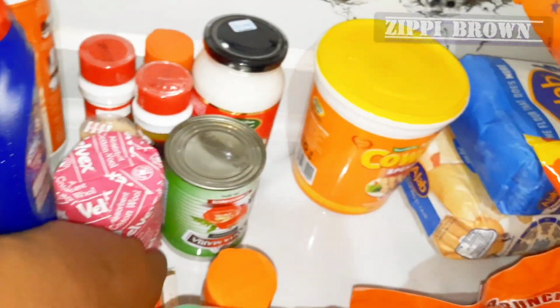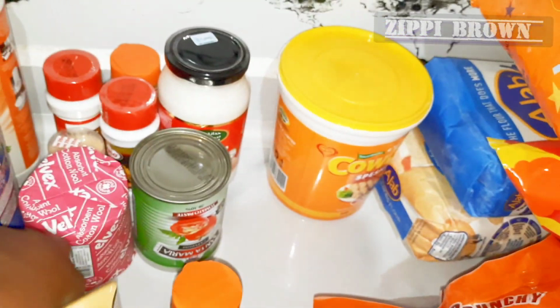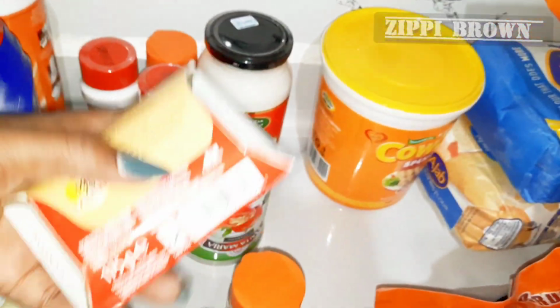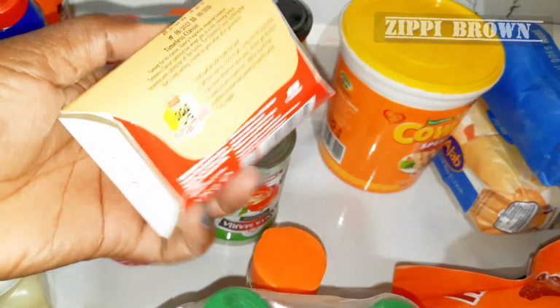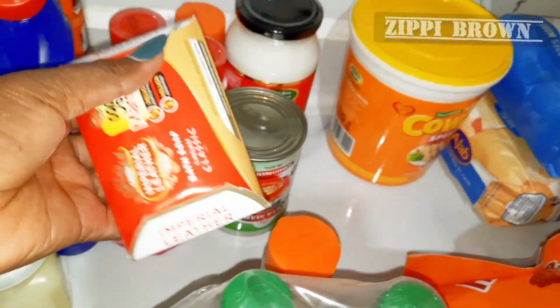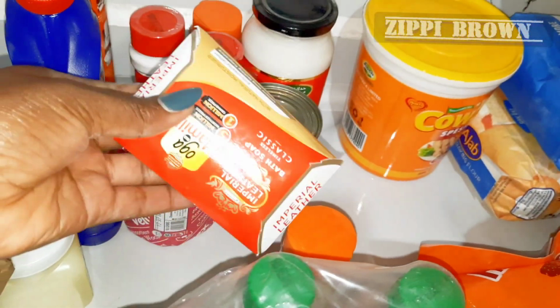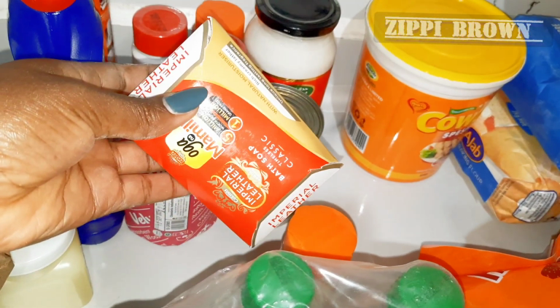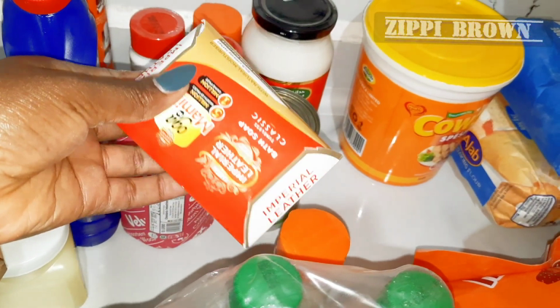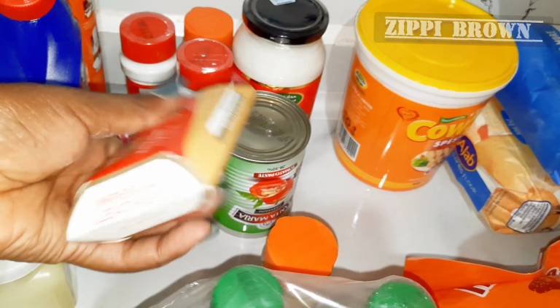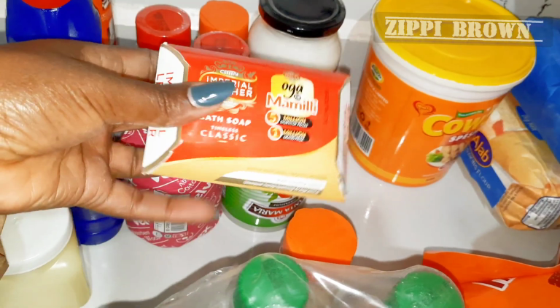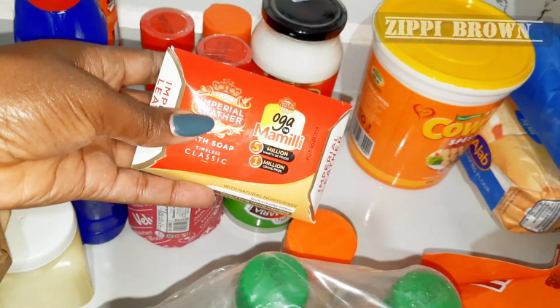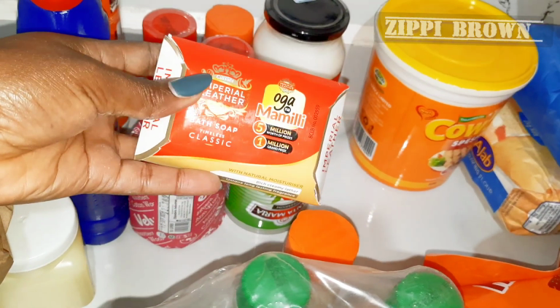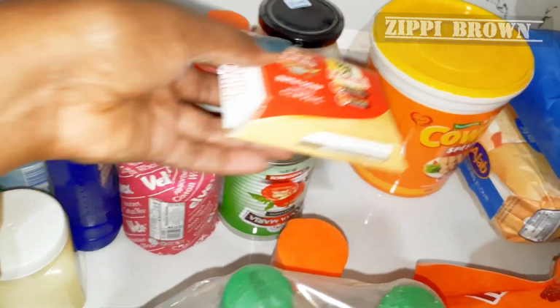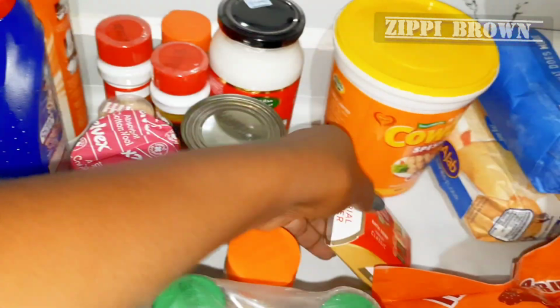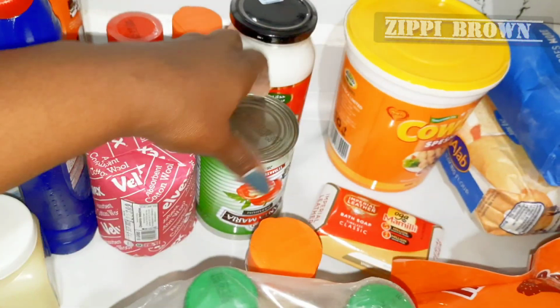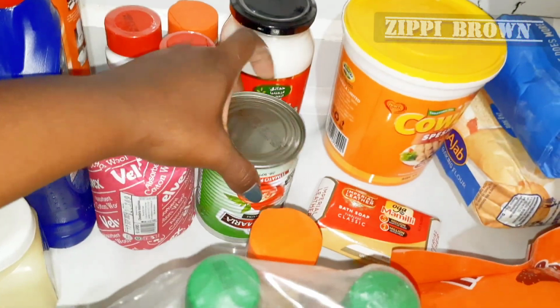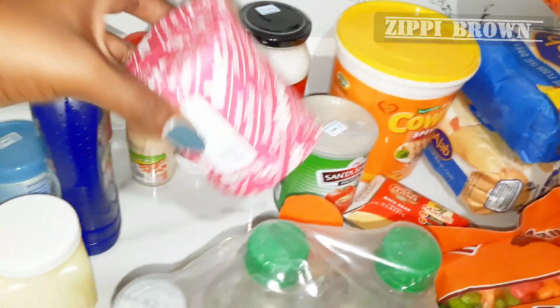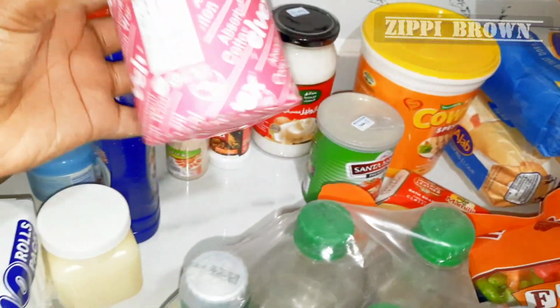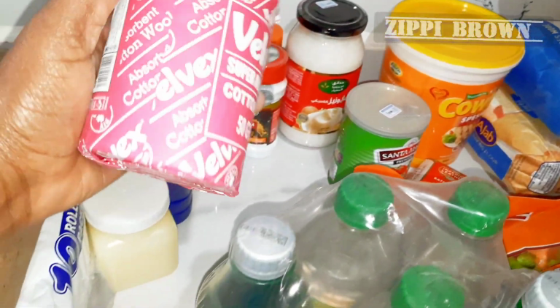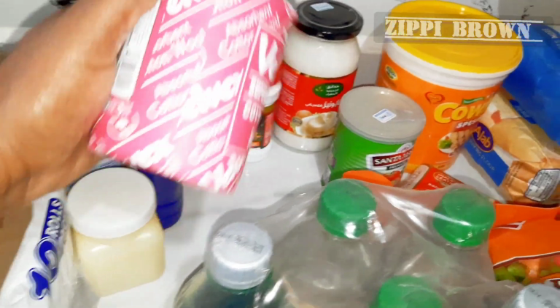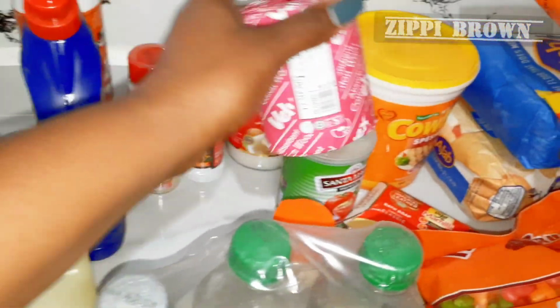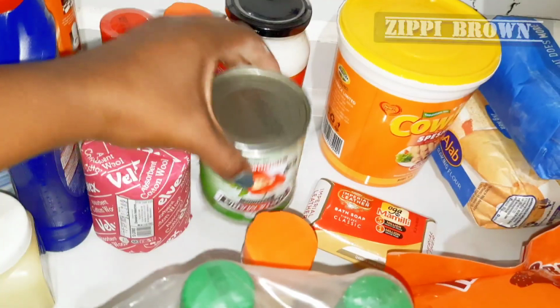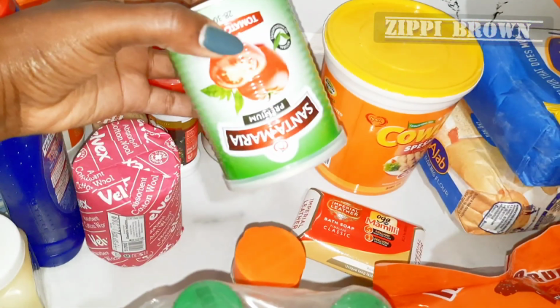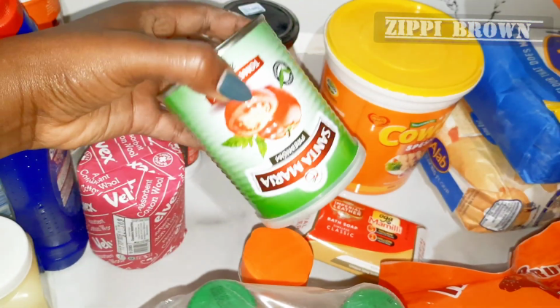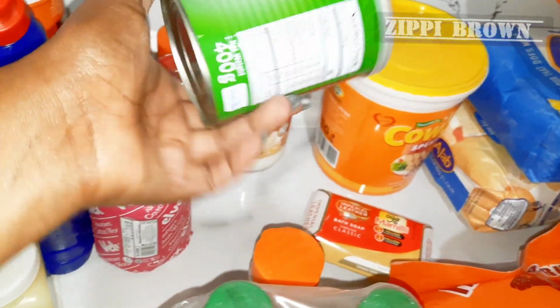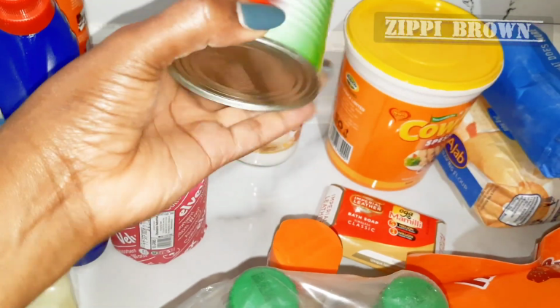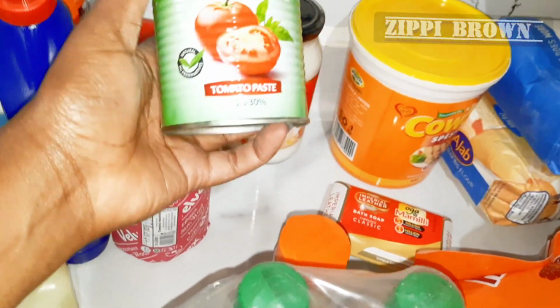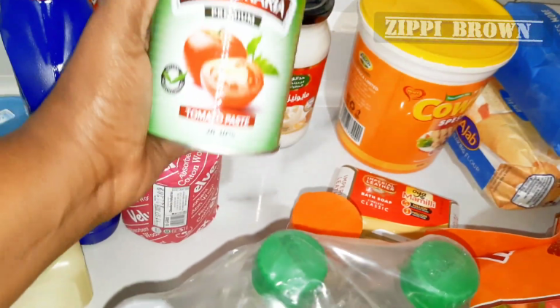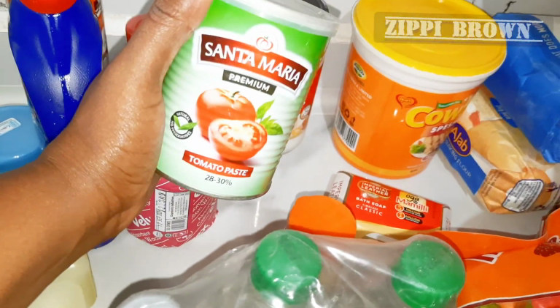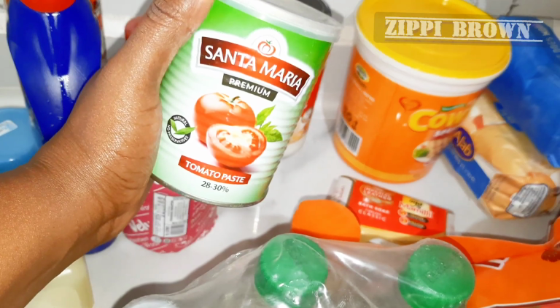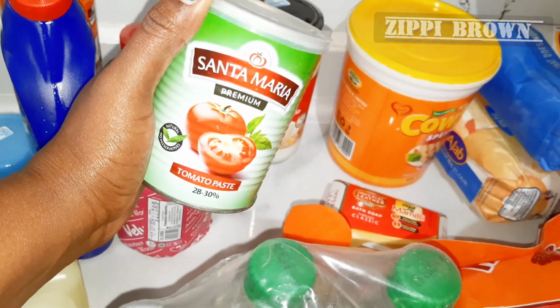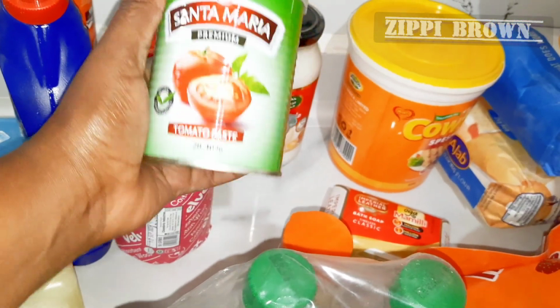Next I got Imperial Leather soap, going for 150 shillings. Then I got Velvet 5X cotton wool, and Santa Maria tomato paste for 195 shillings.